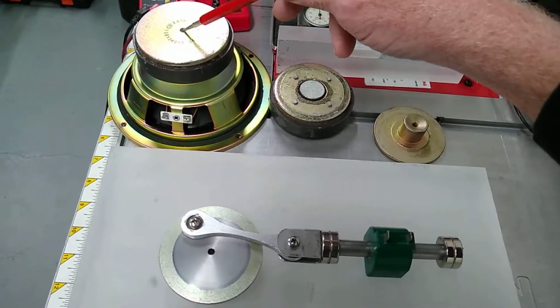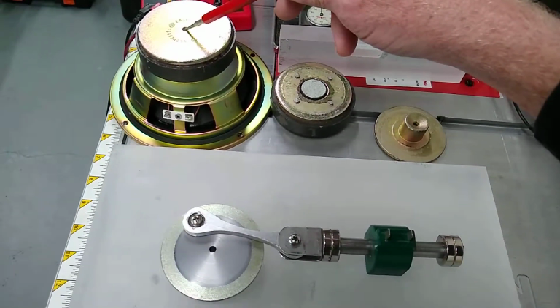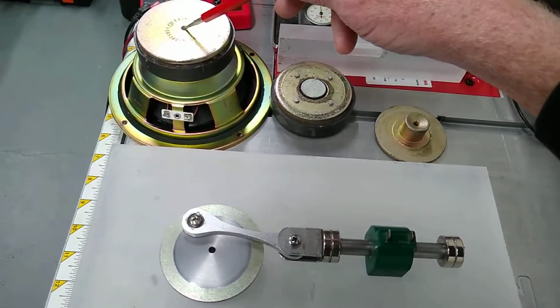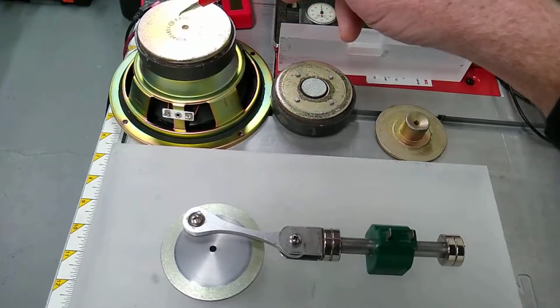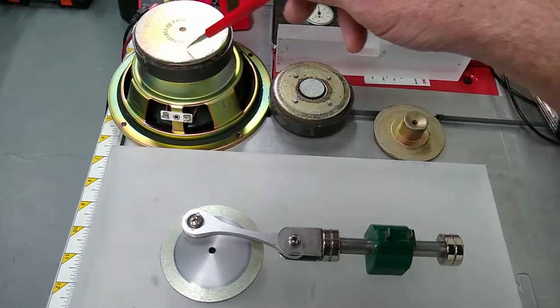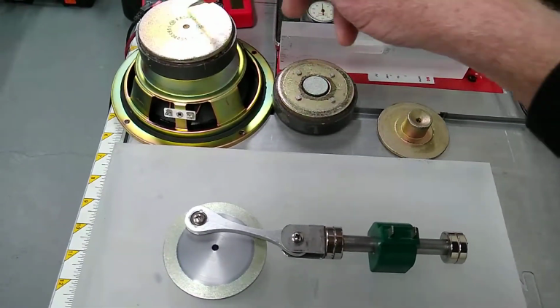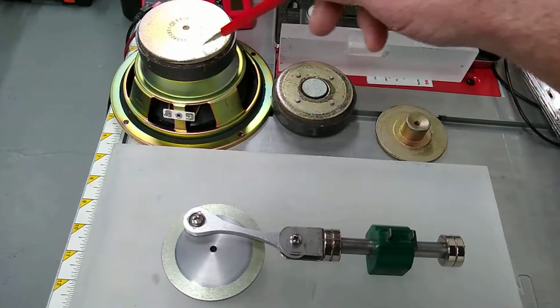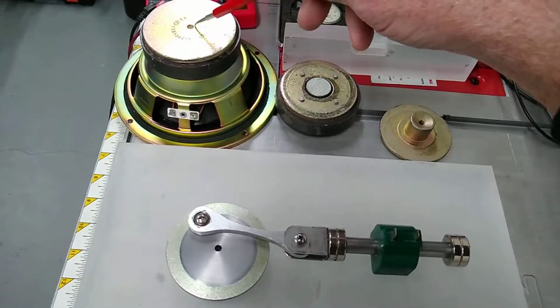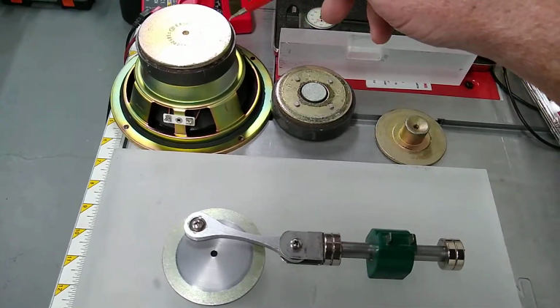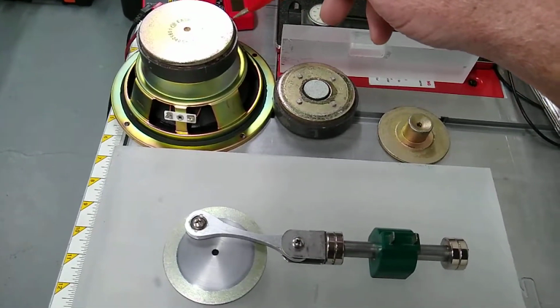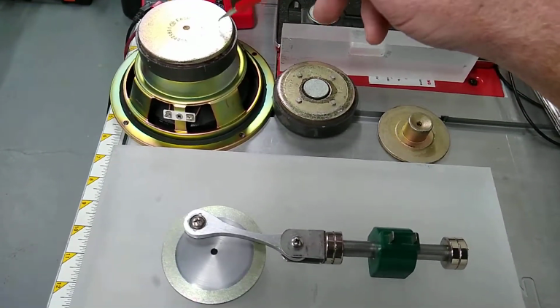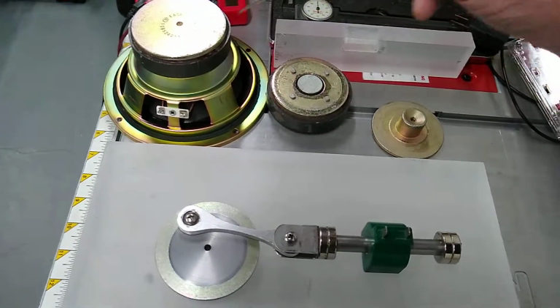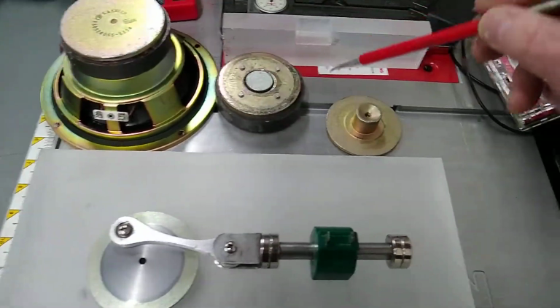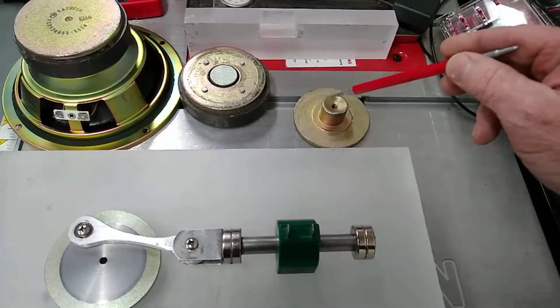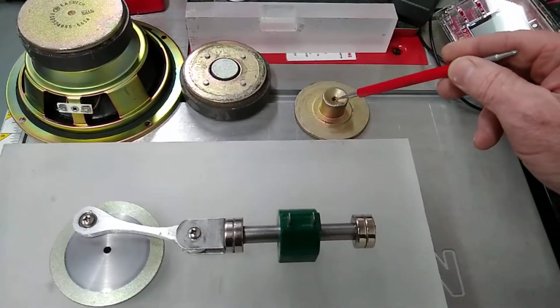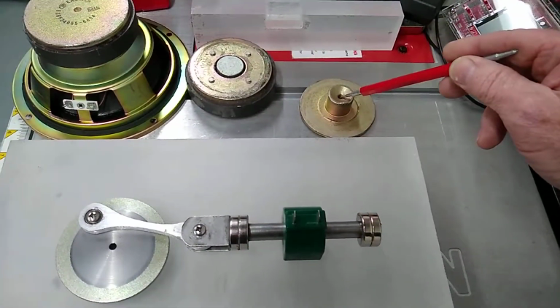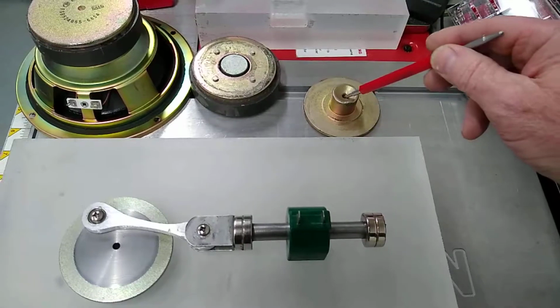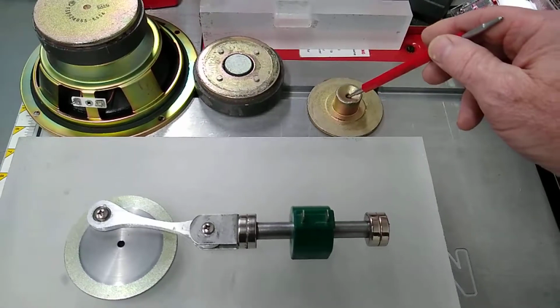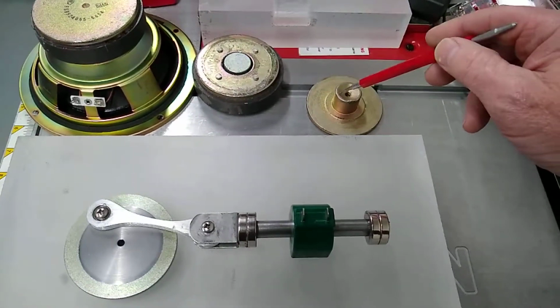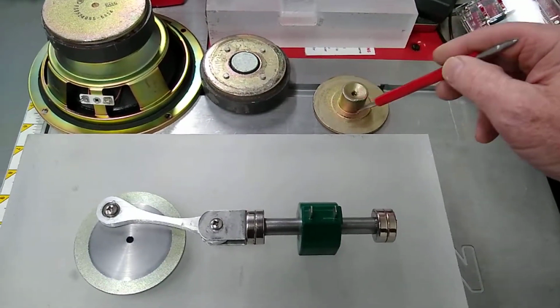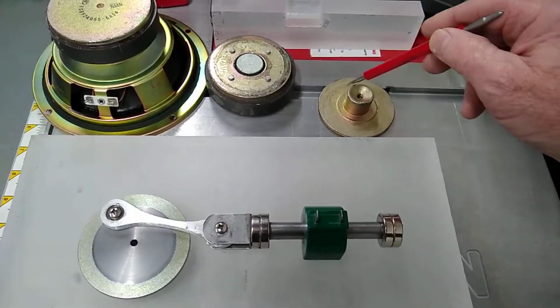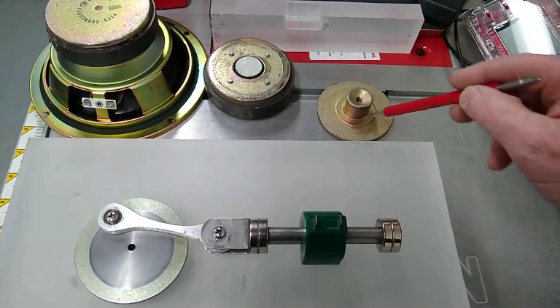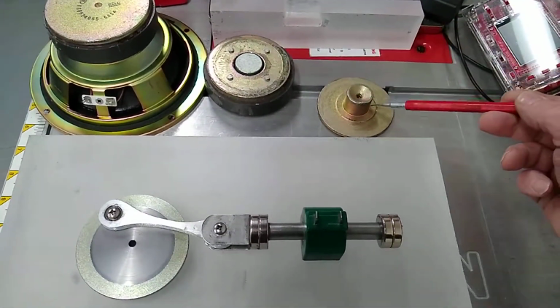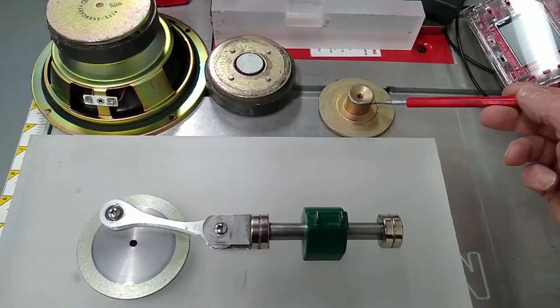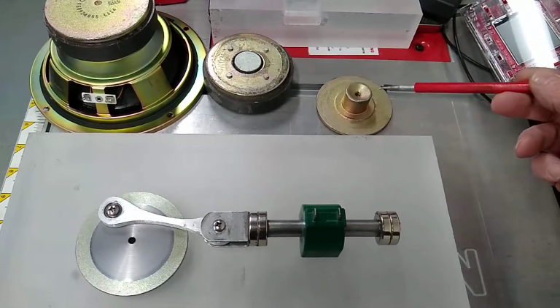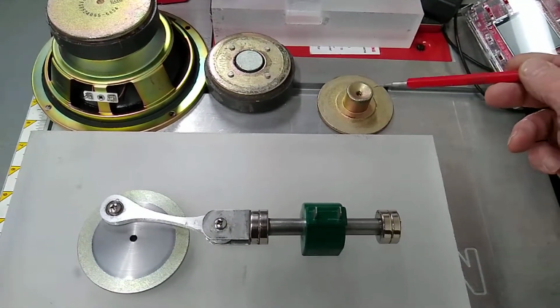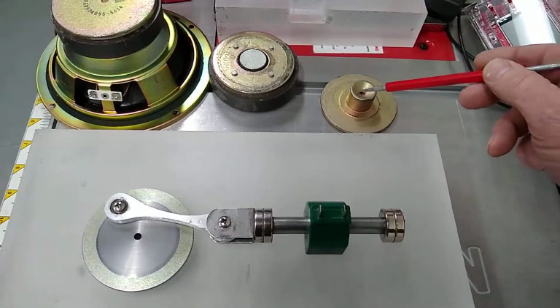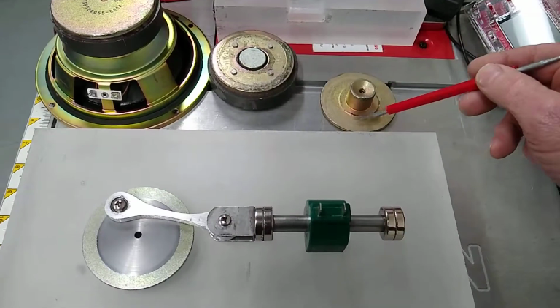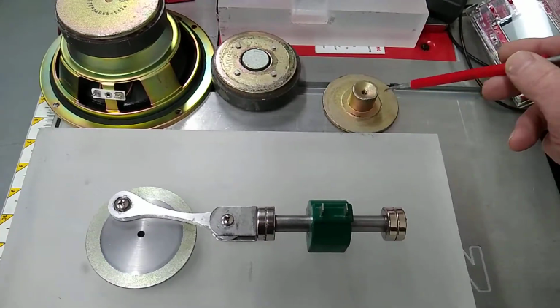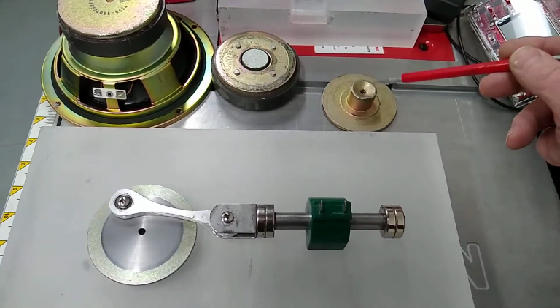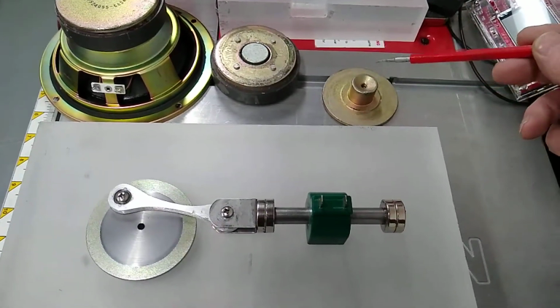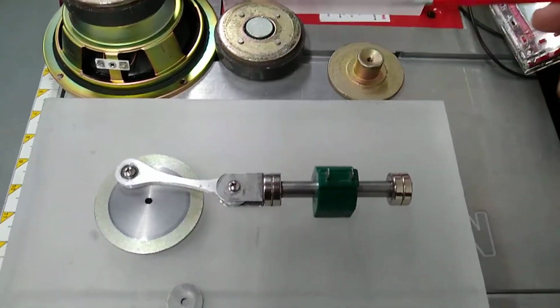You heat this up with a torch, give it a whack with a hammer, and it'll pop off. You'll end up with this piece over here, which already has a hub that you can drill and put a set screw in. It's pretty much ready to go once you drill your hole in the center.